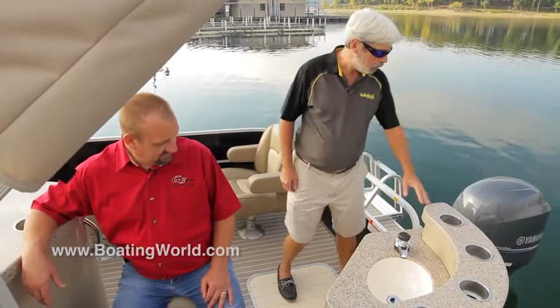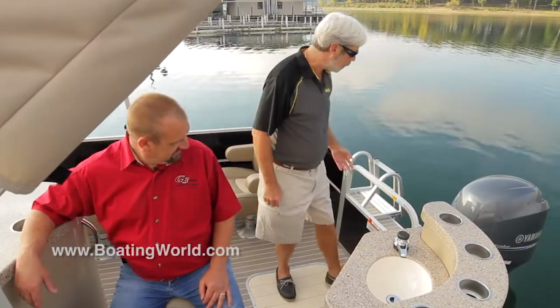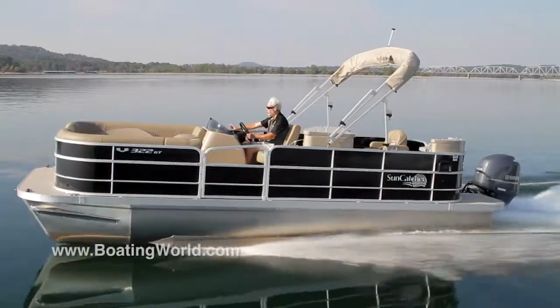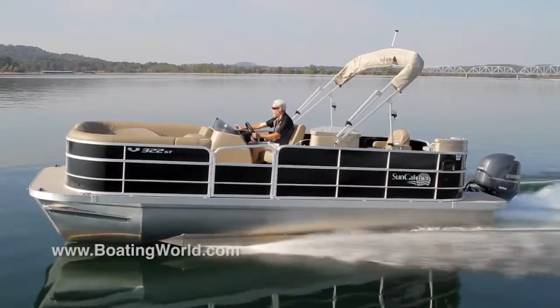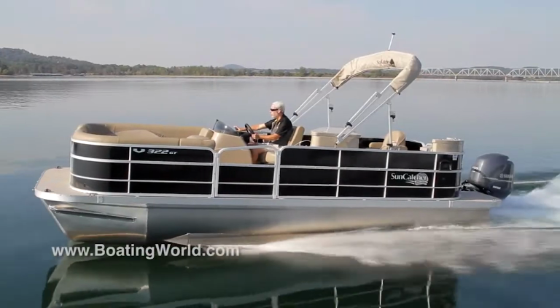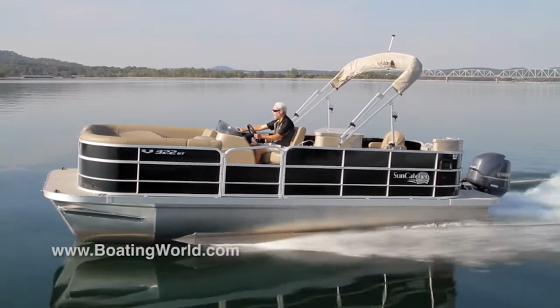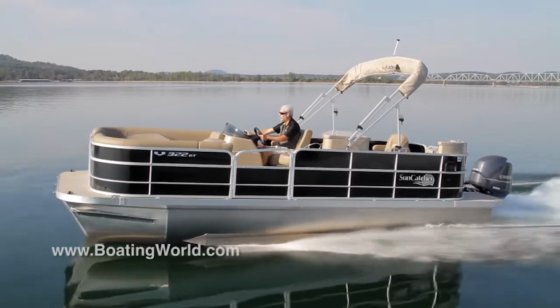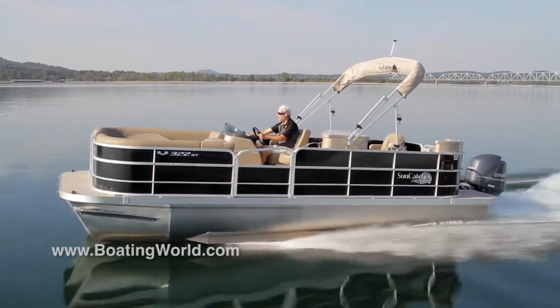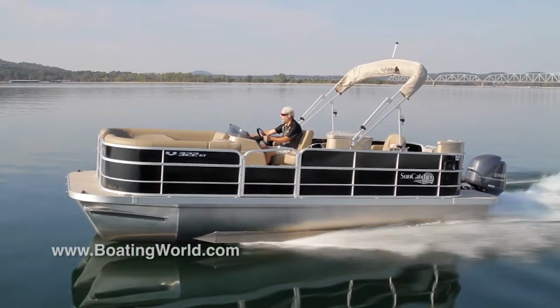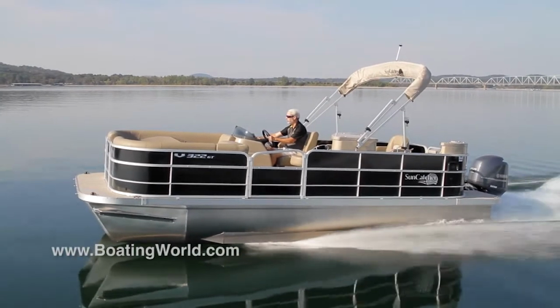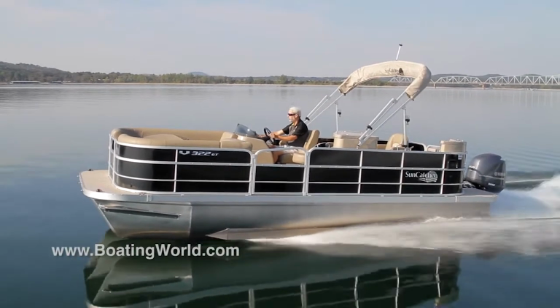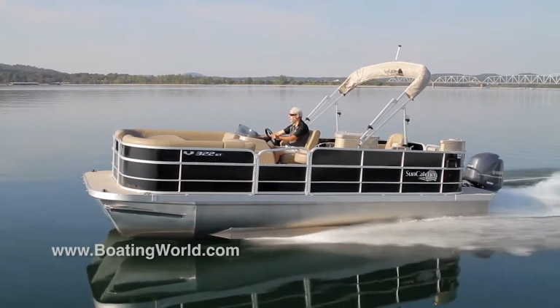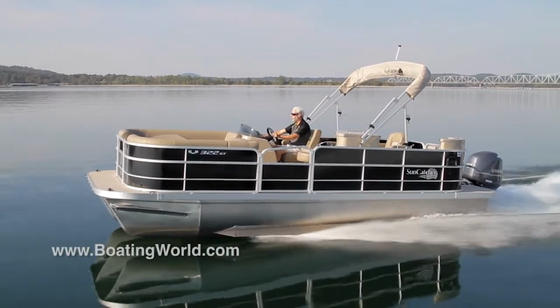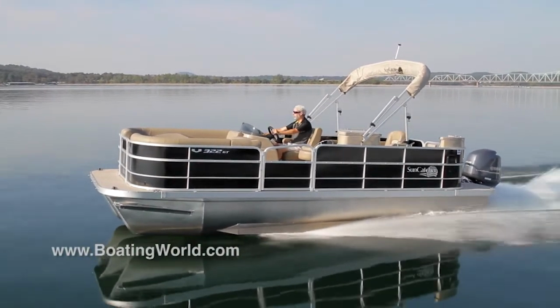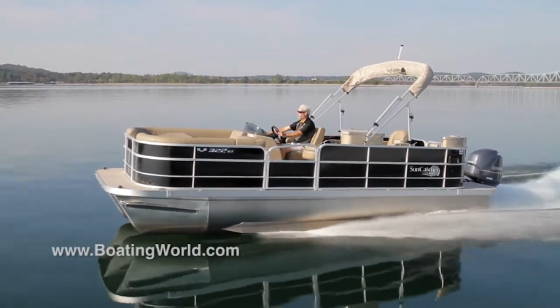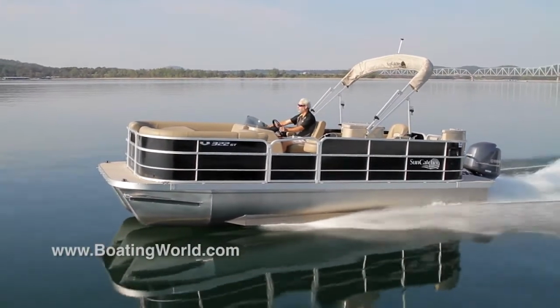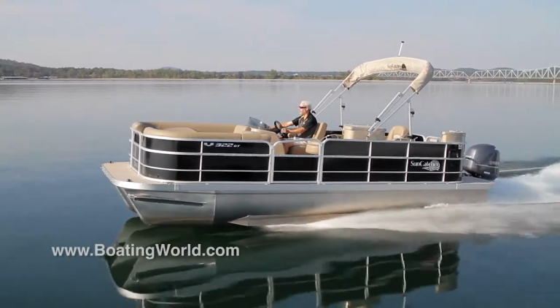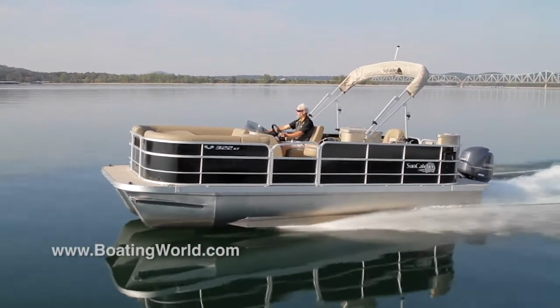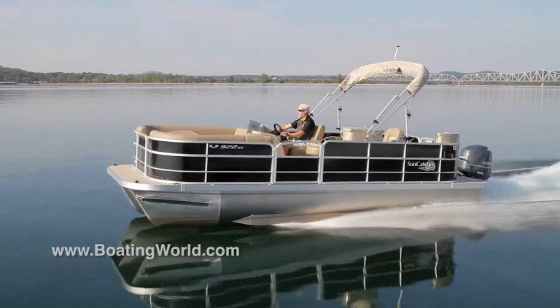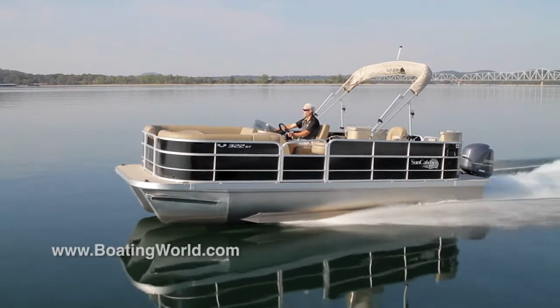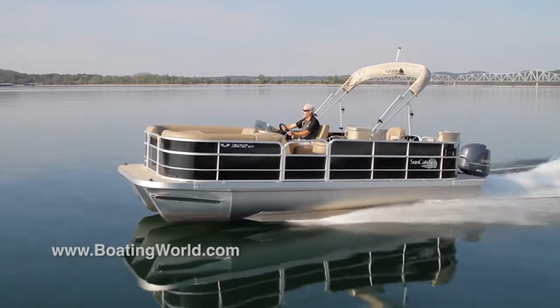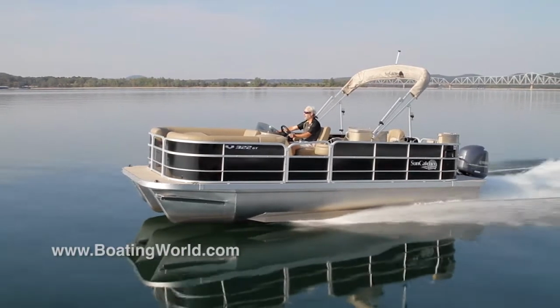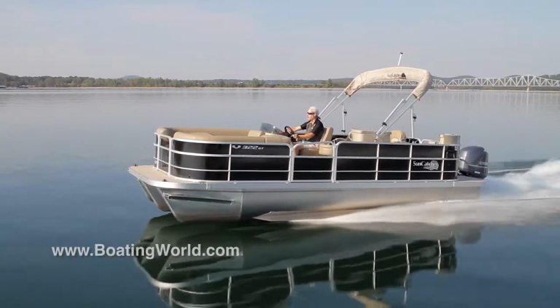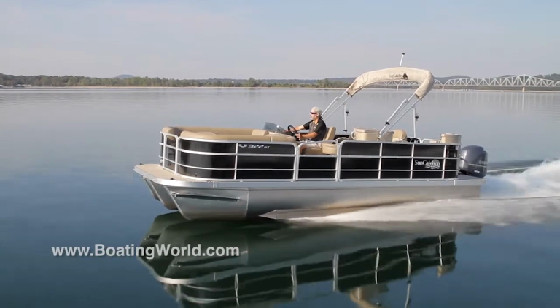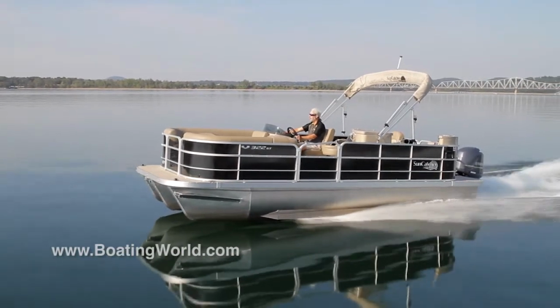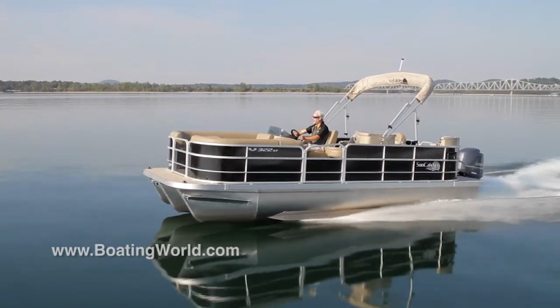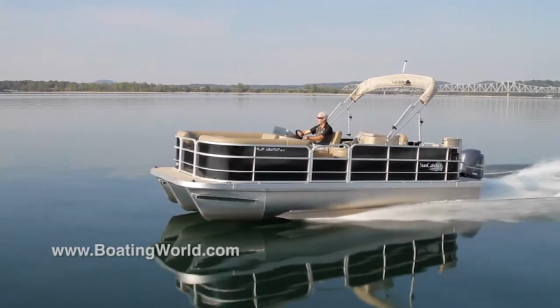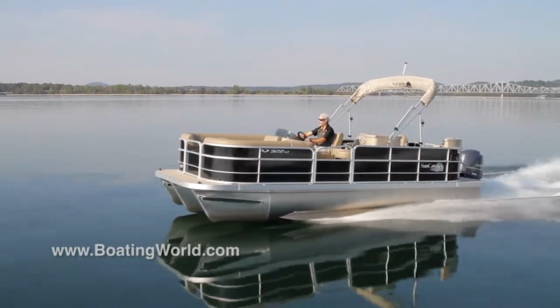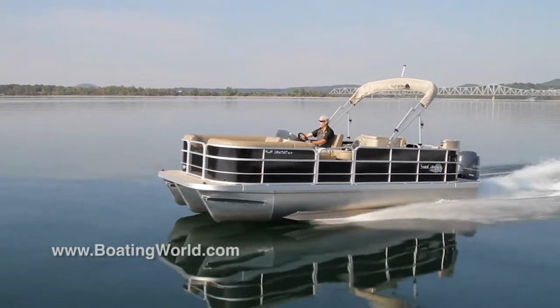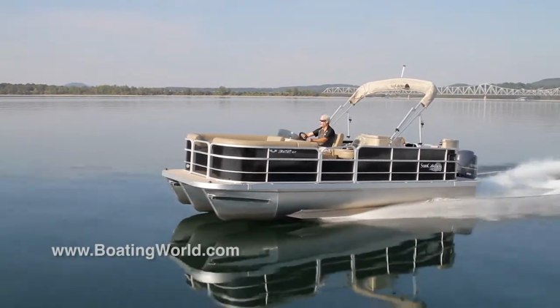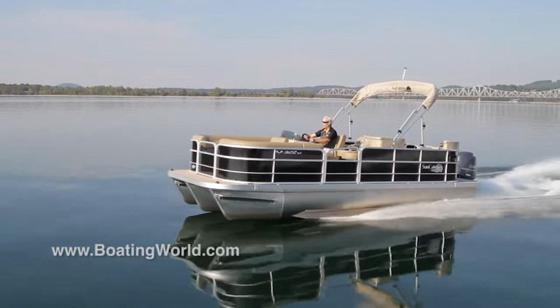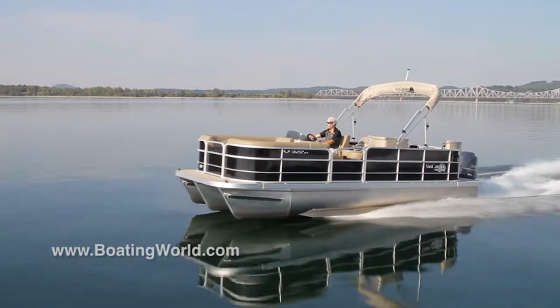We have a Yamaha 150 on the back. I imagine we could do a little skiing on this boat as well. That is the high-rated motor for this boat, and with the power steering that goes with it, it should run real nice and smooth for you.